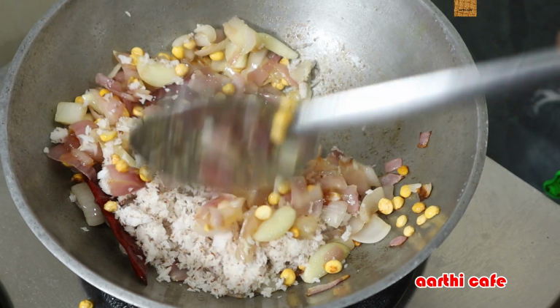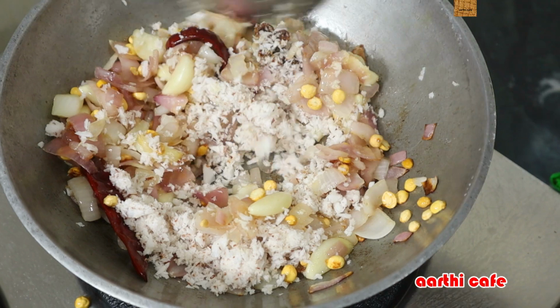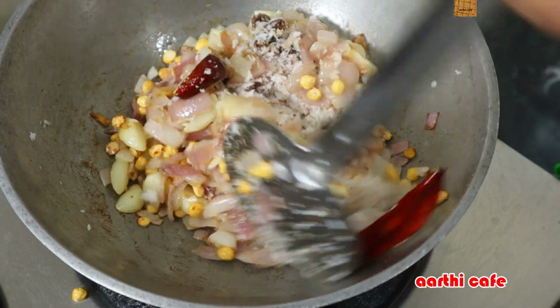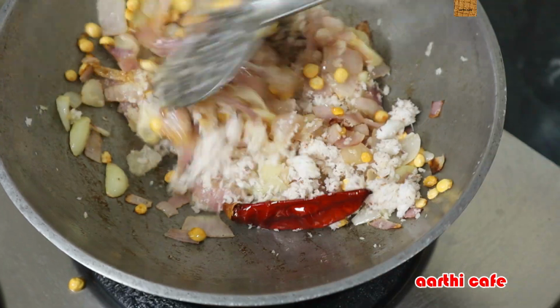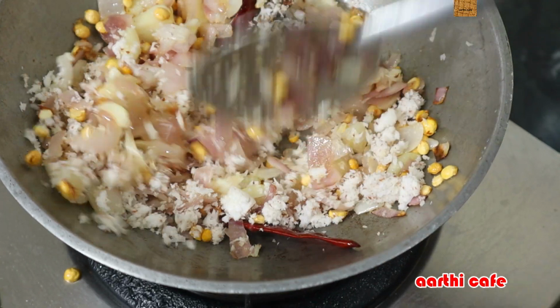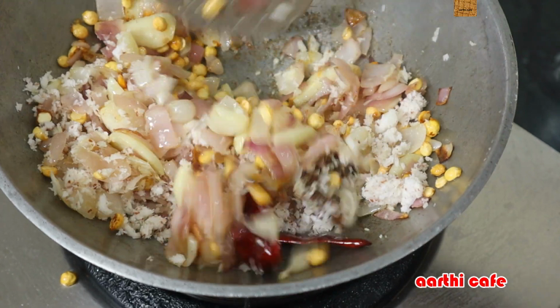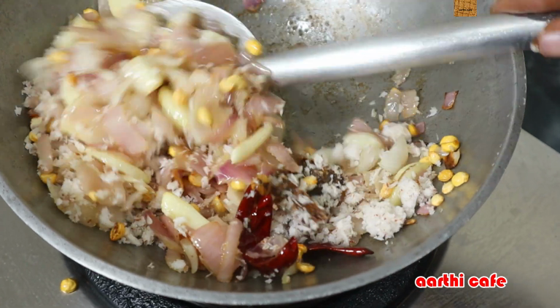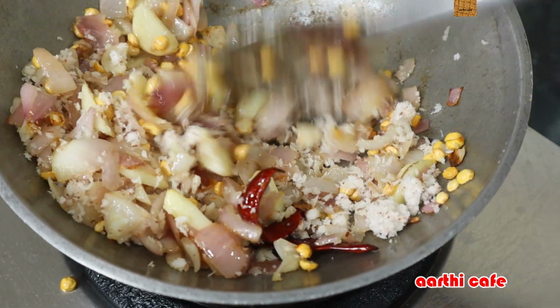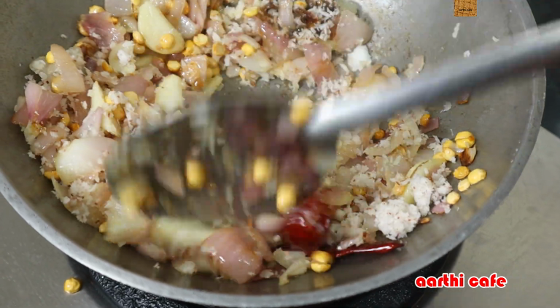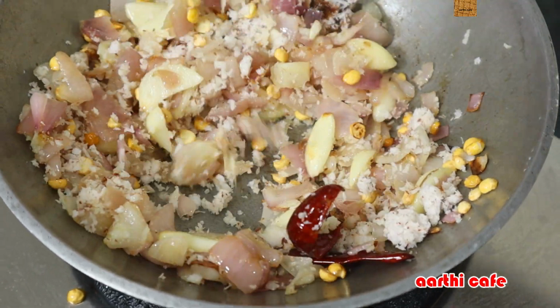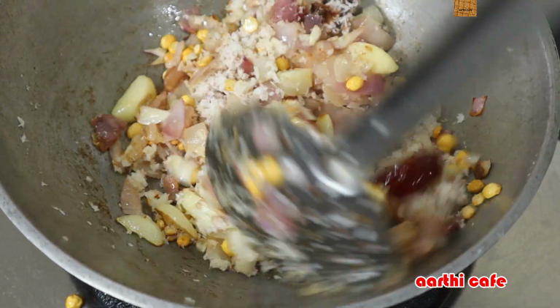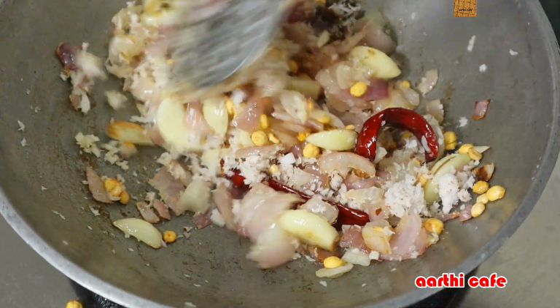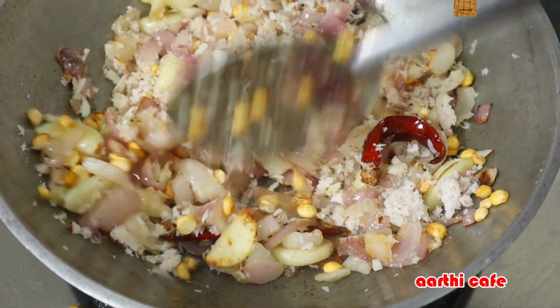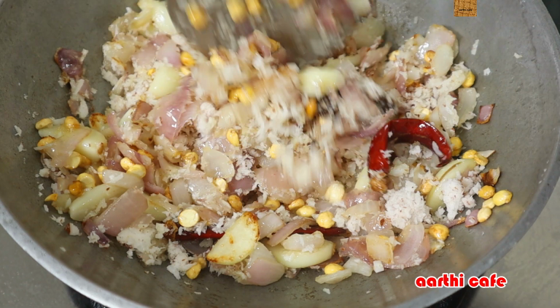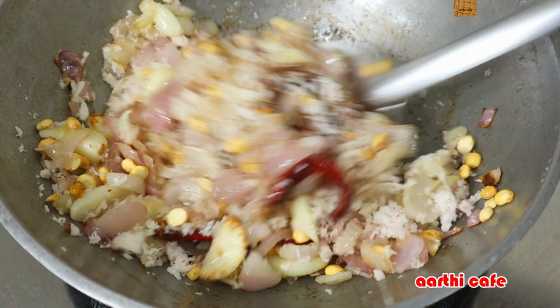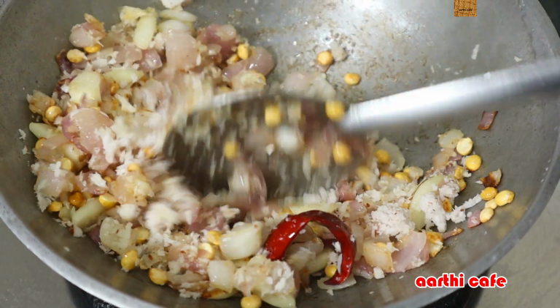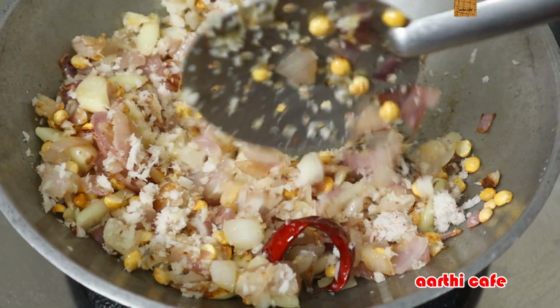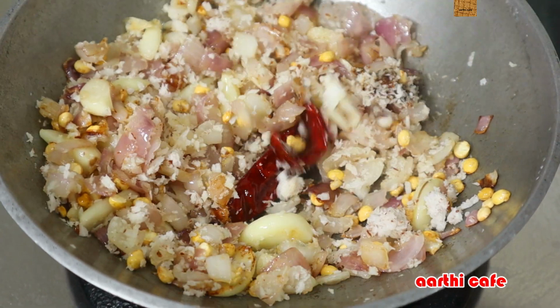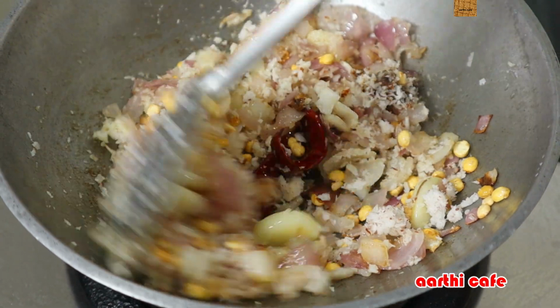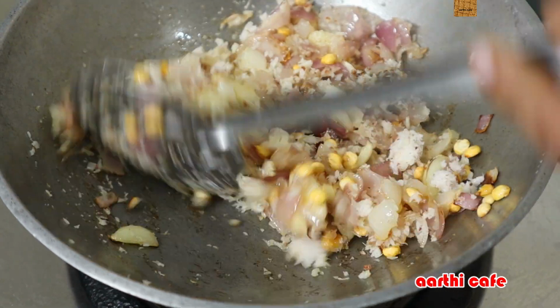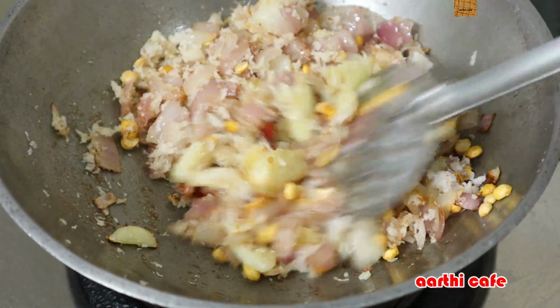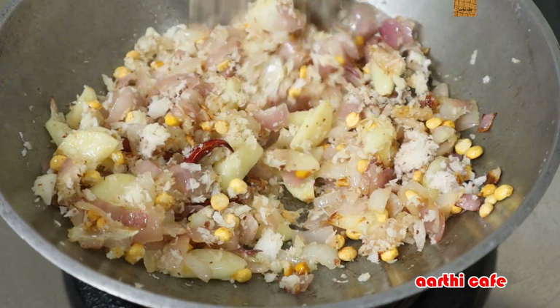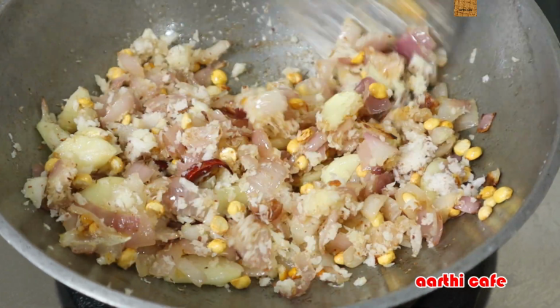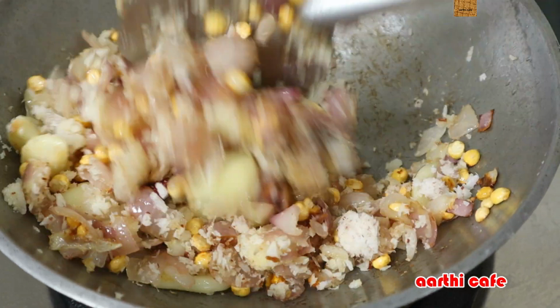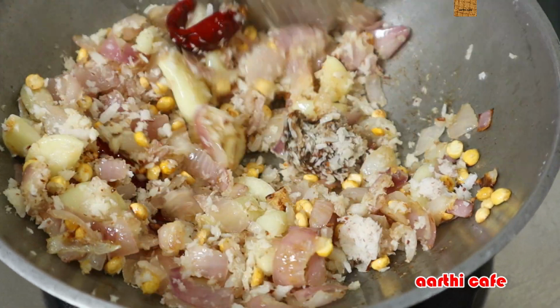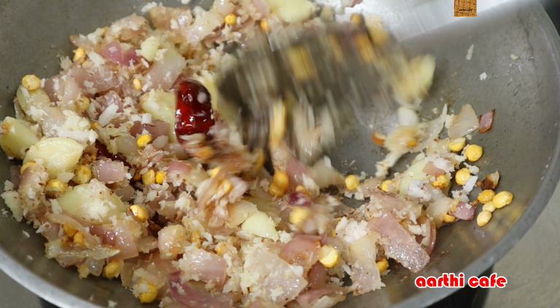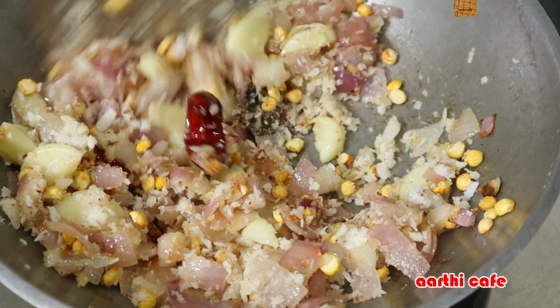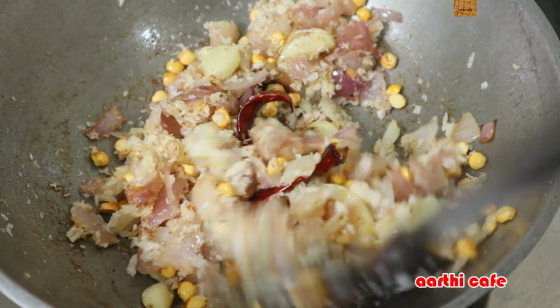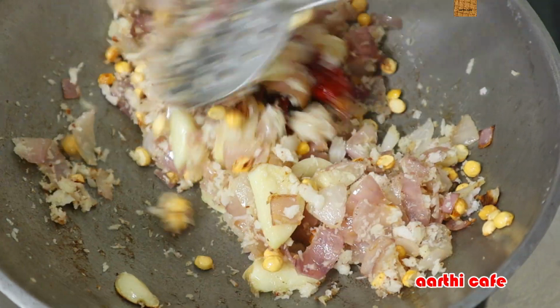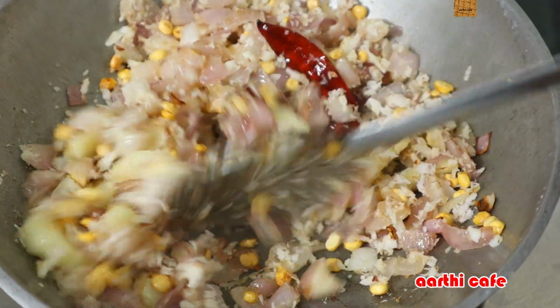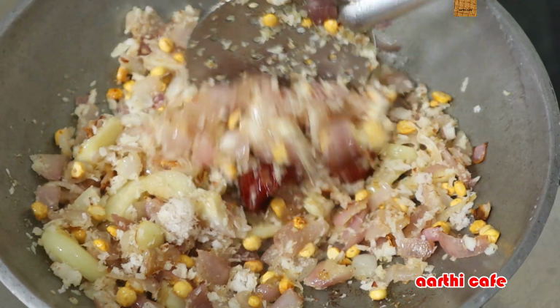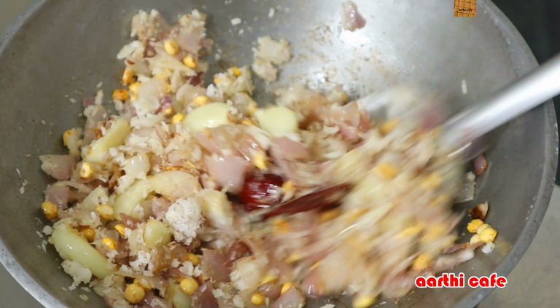we need to add a lot of oil. We will add it for 2 minutes. We will add a little oil.